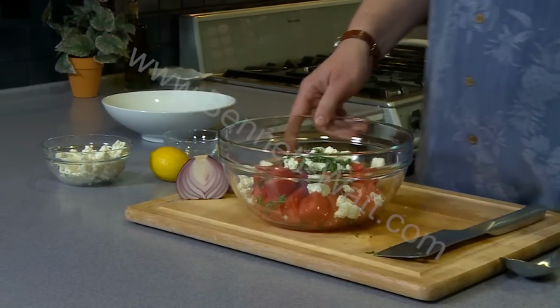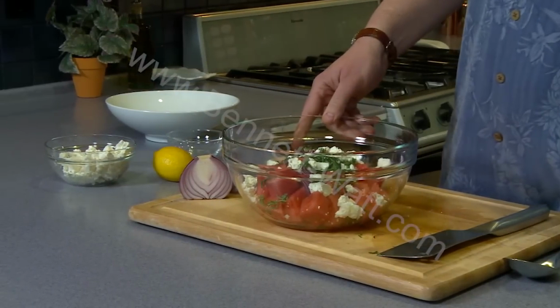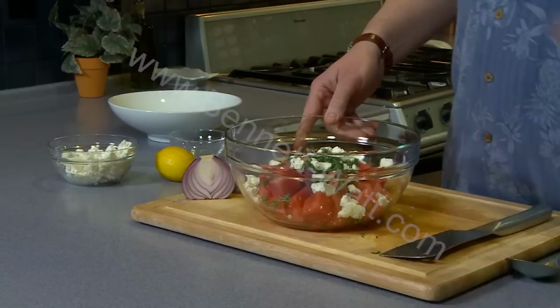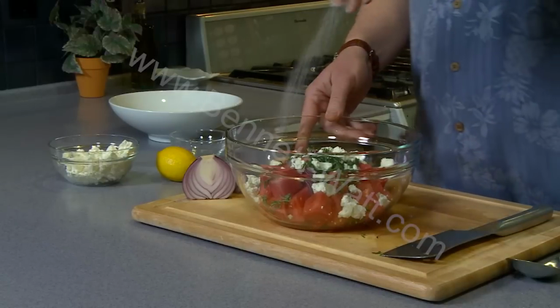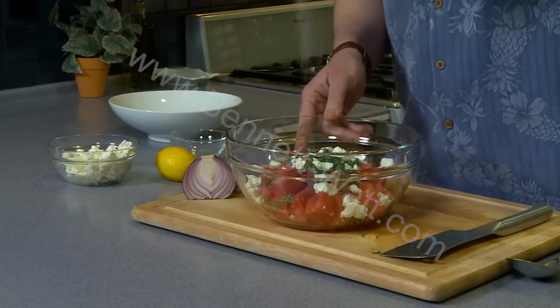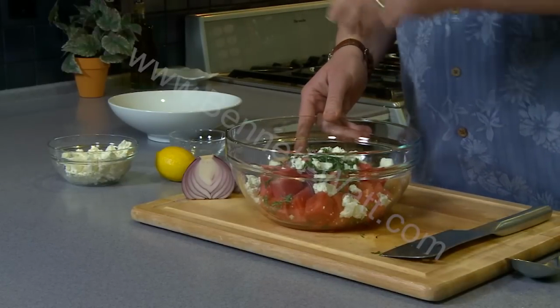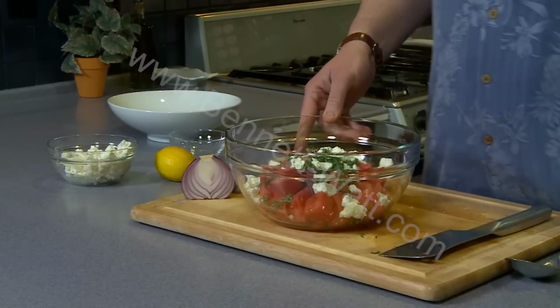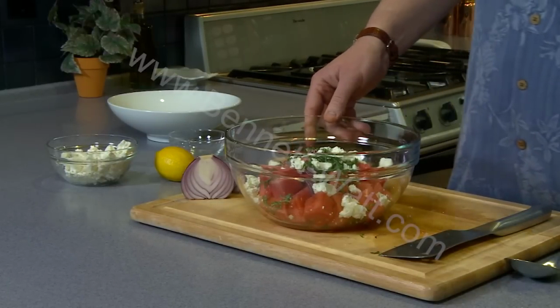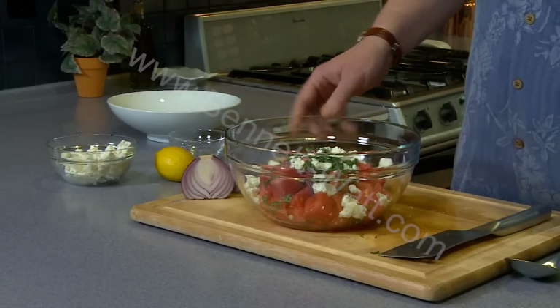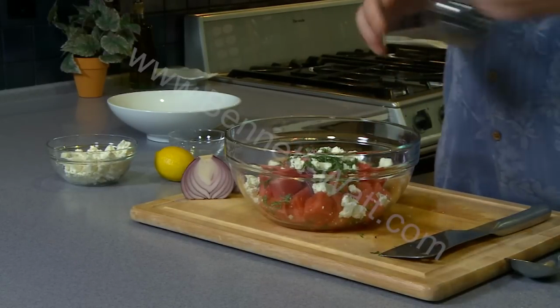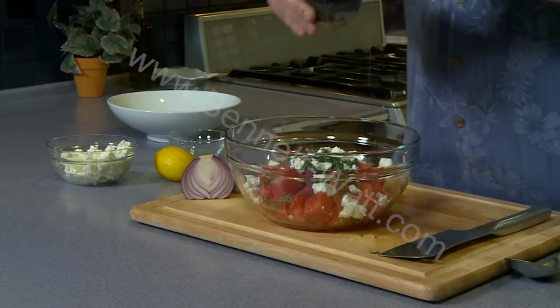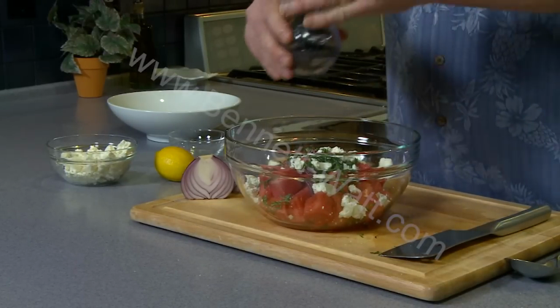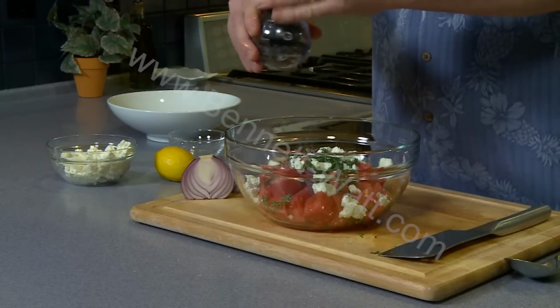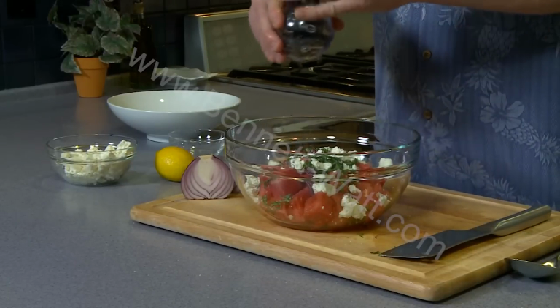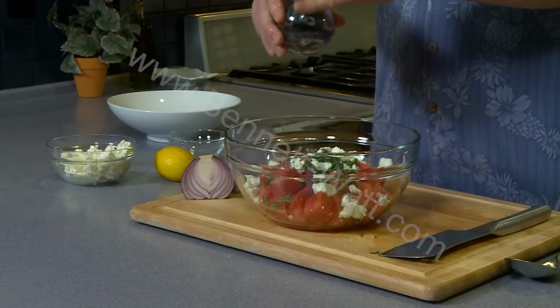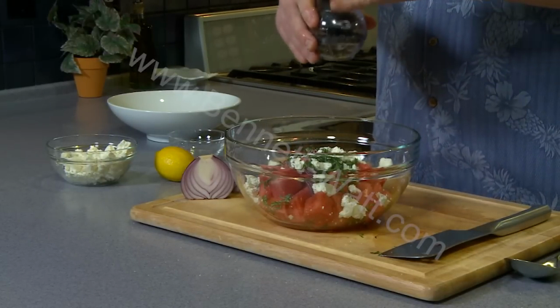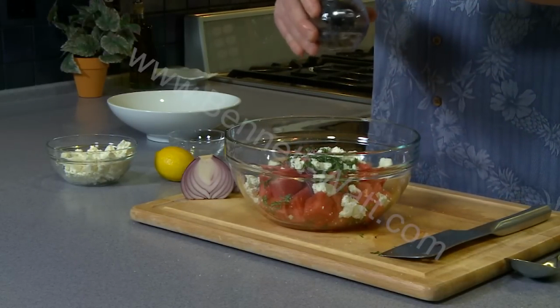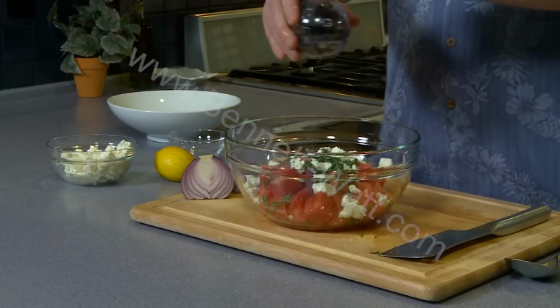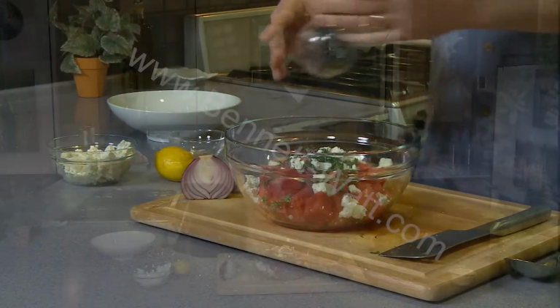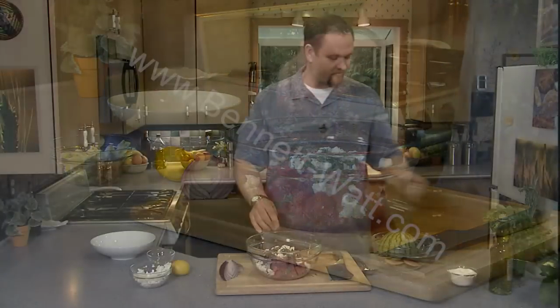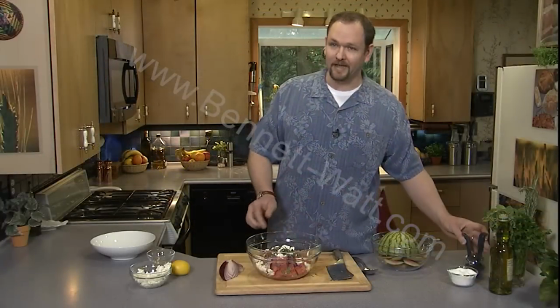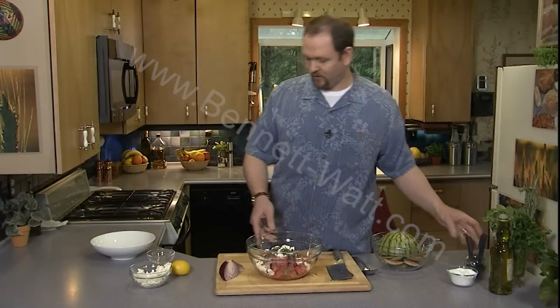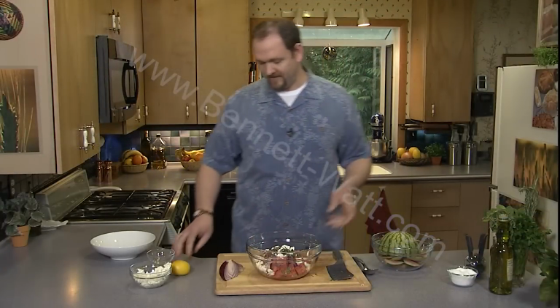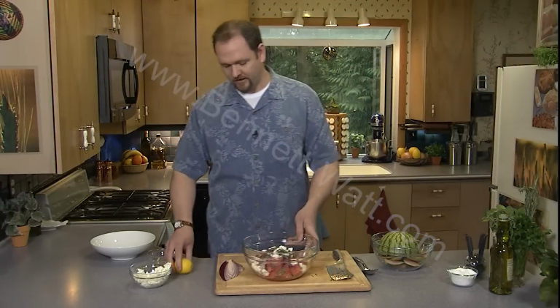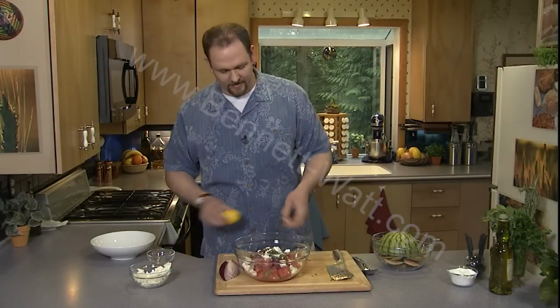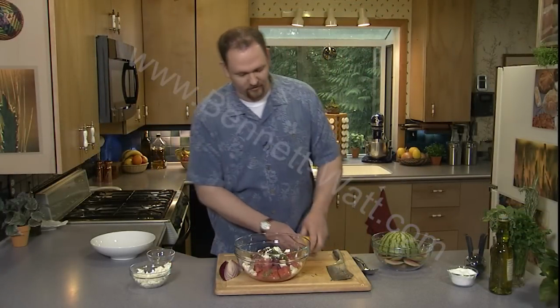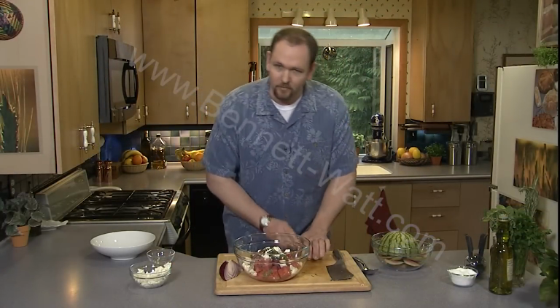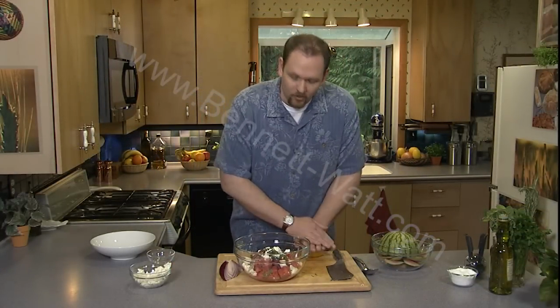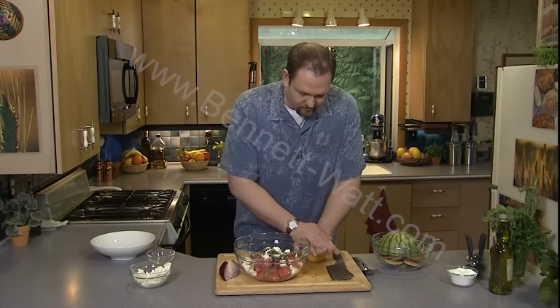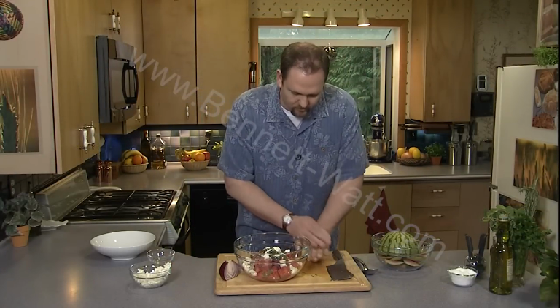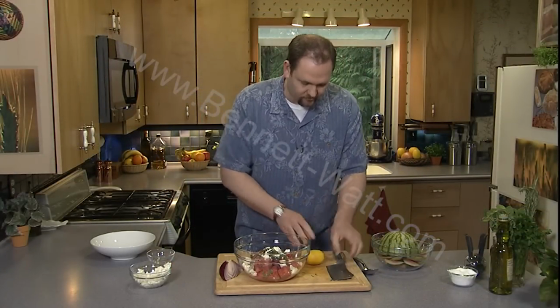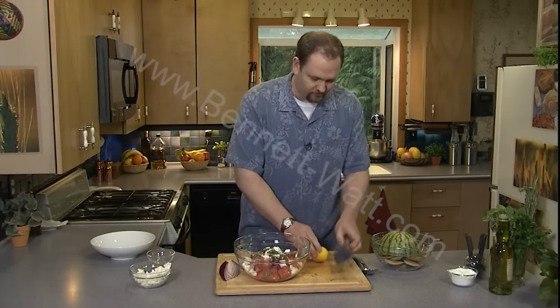I'm going to season everything with a little bit of salt and some fresh black pepper. Because it's summertime and we want to keep it easy, we're not going to take a lot of effort making a big complex dressing — we're just going to do this real simple.